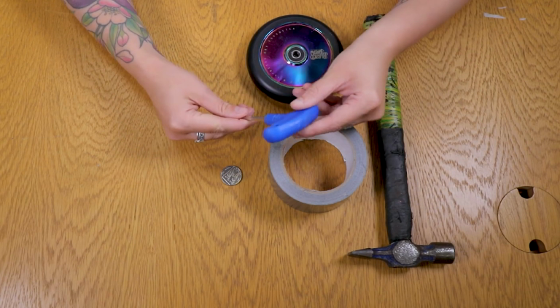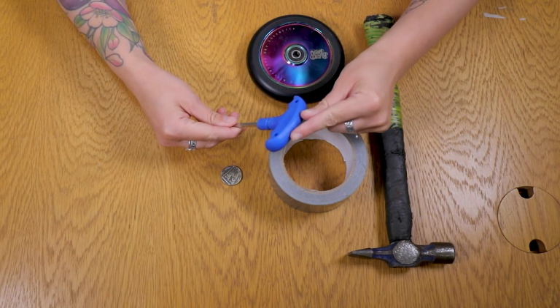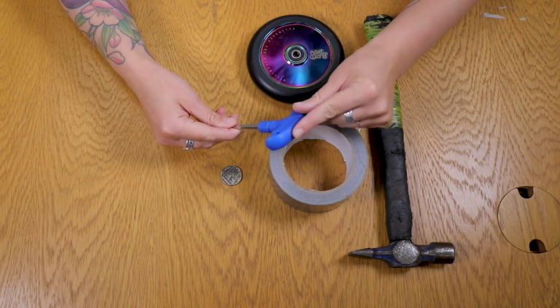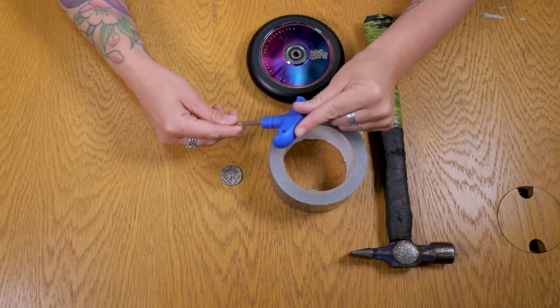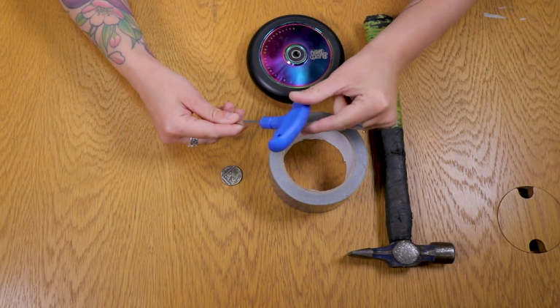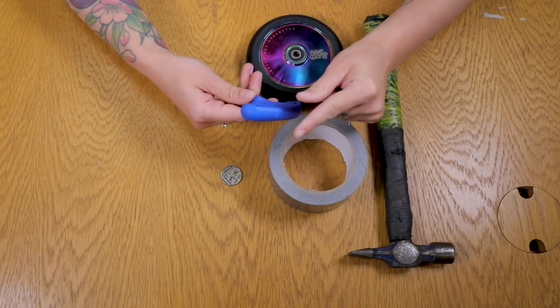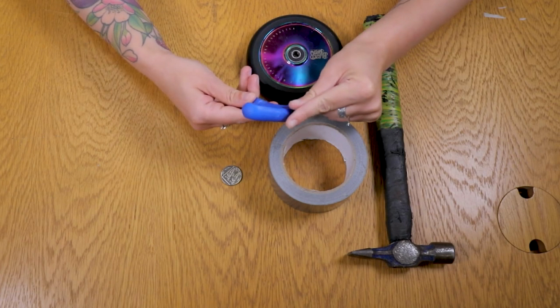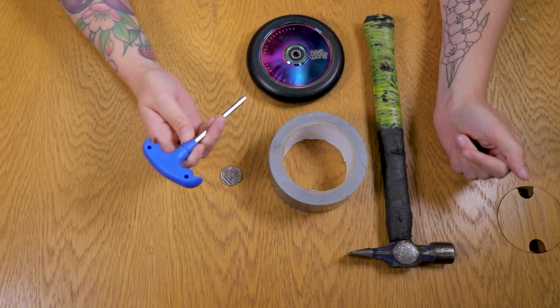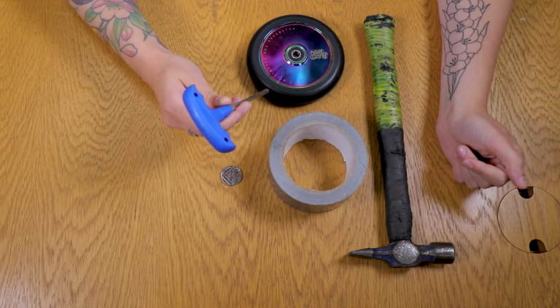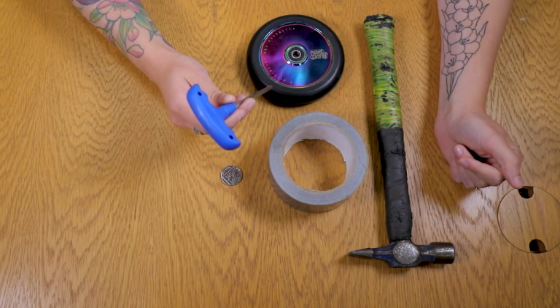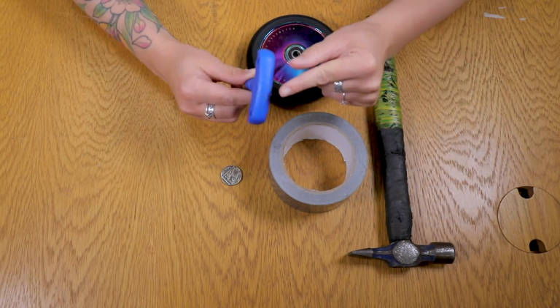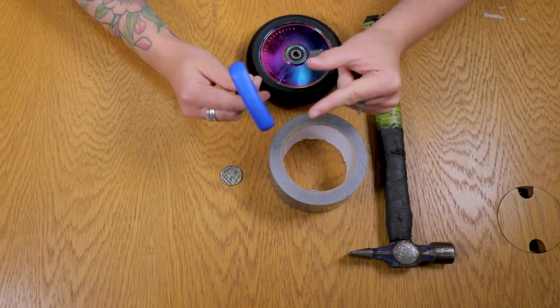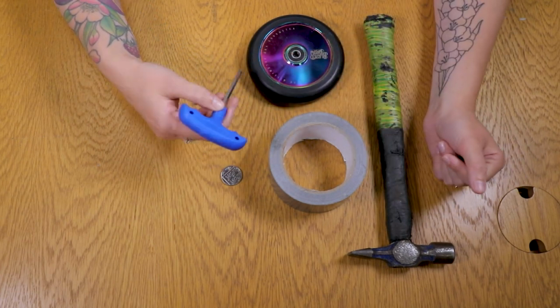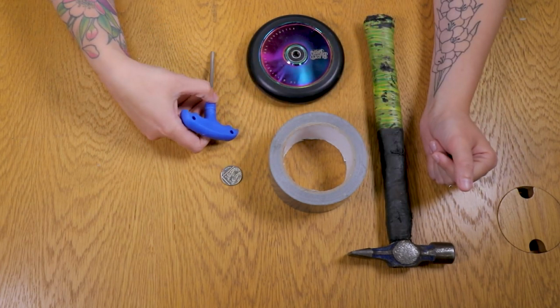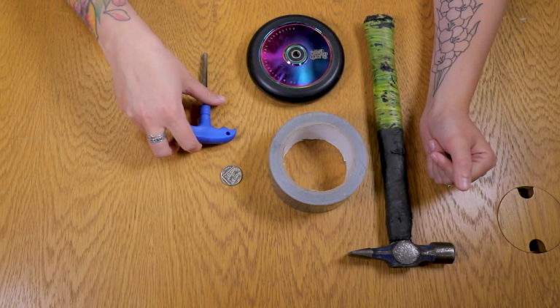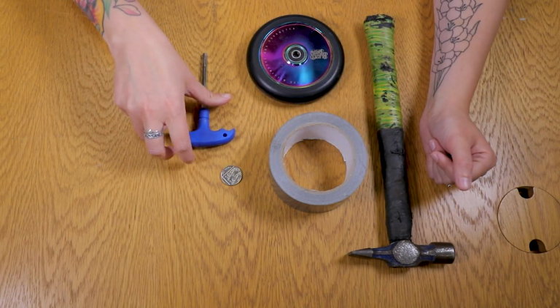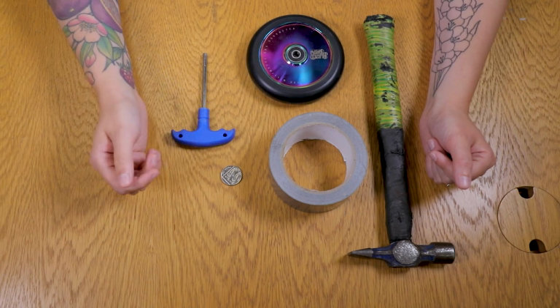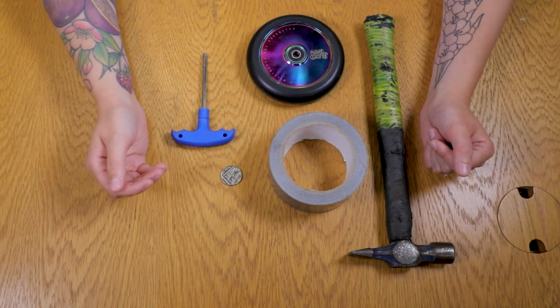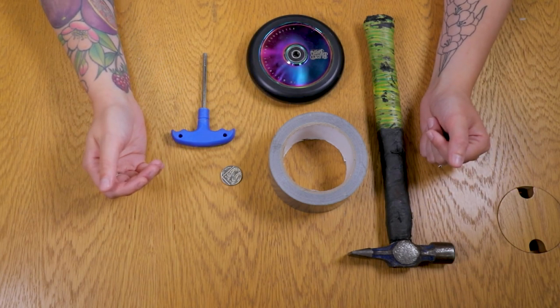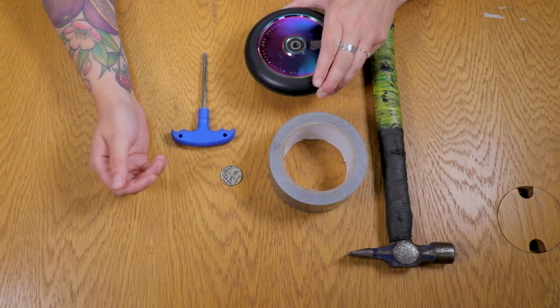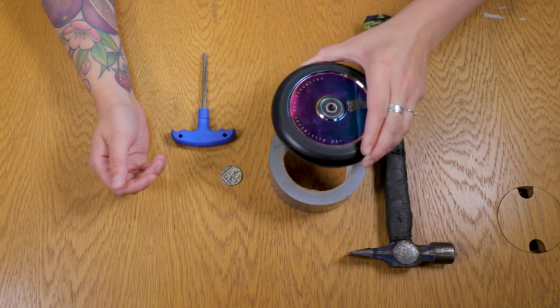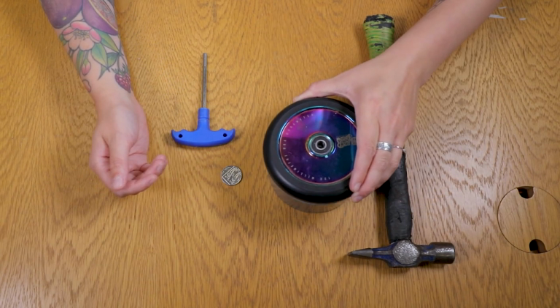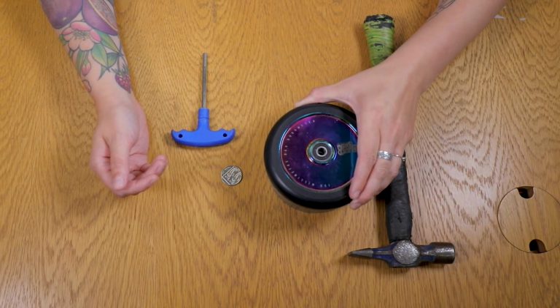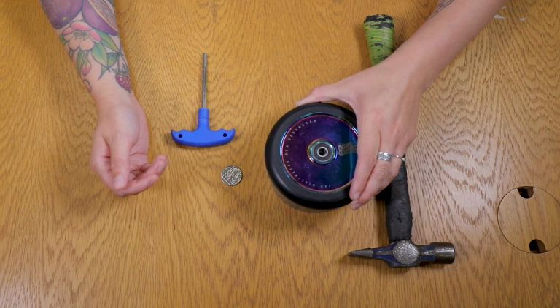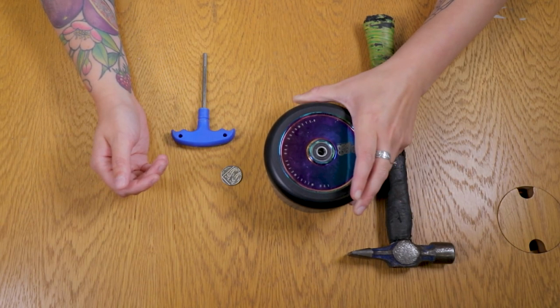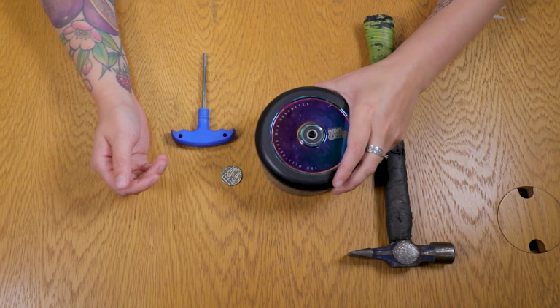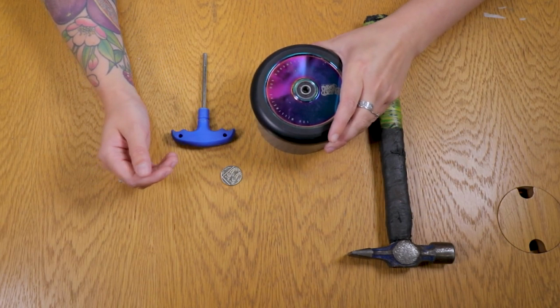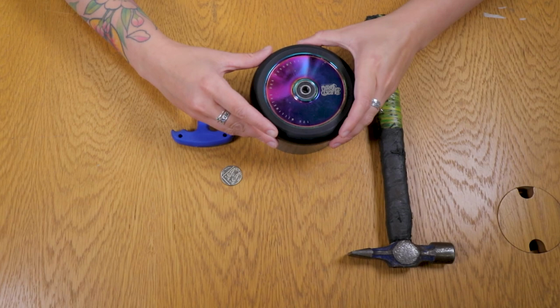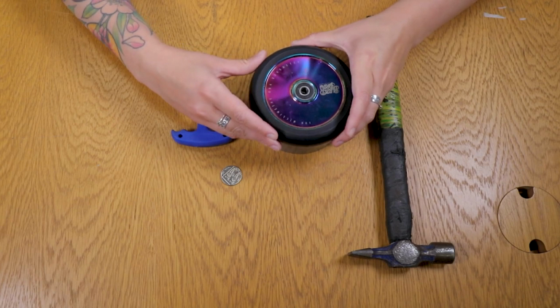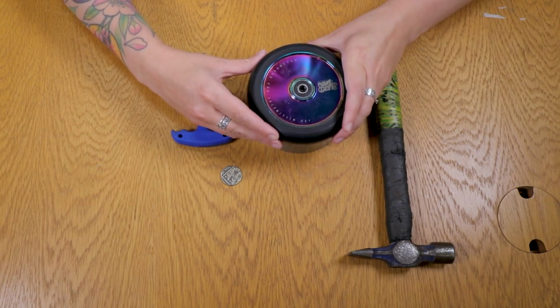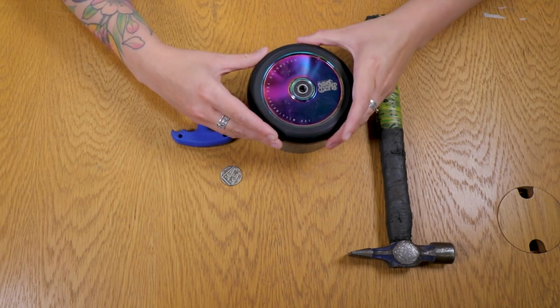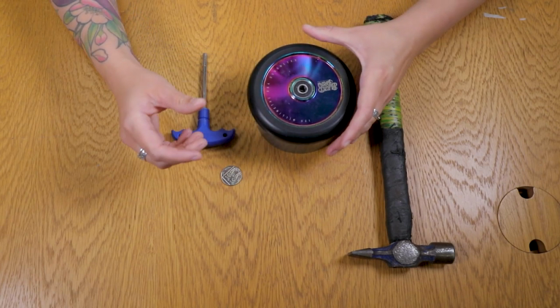You'll also need an allen key. I've got one with a little bit of plastic on the end because I can hammer that — it gives me a bit more leverage on the bearing.